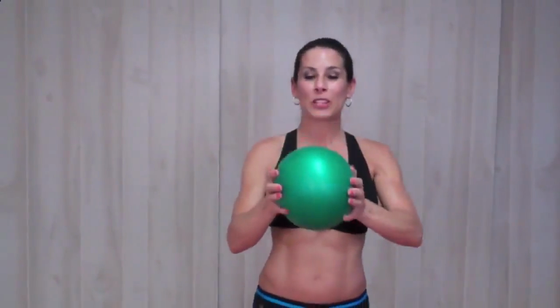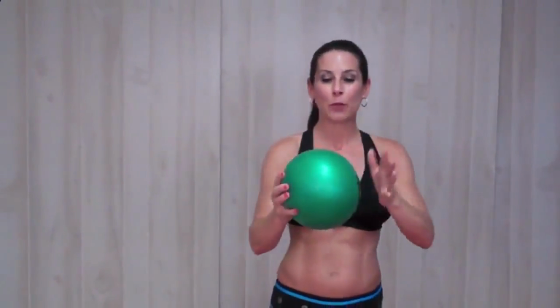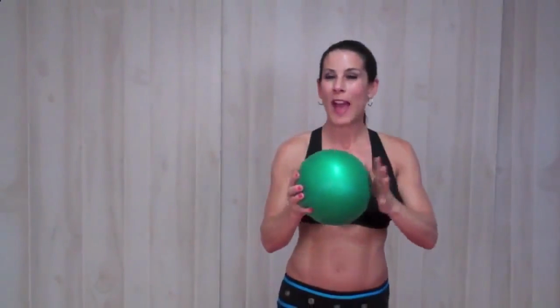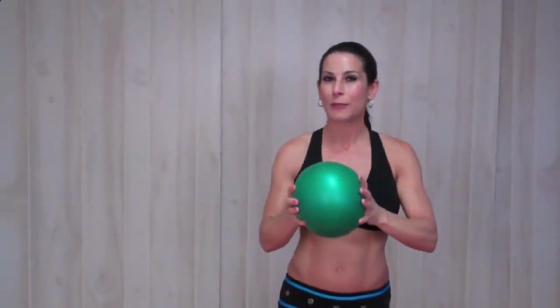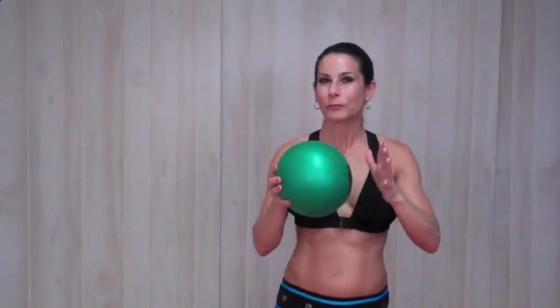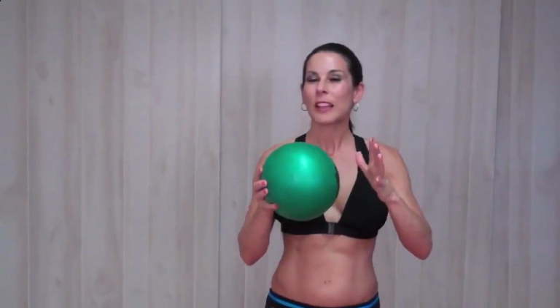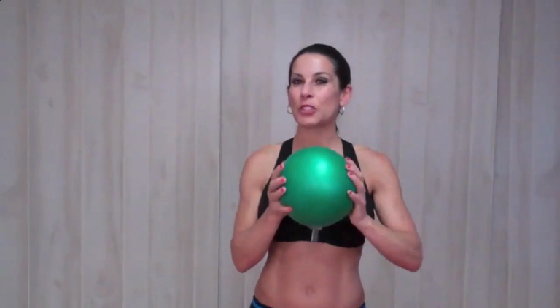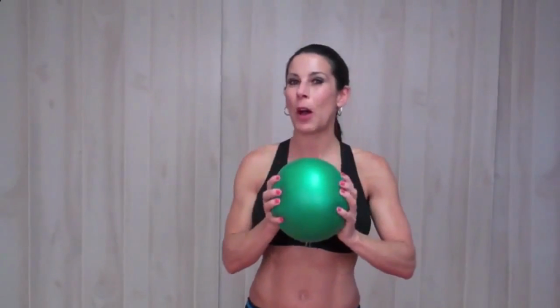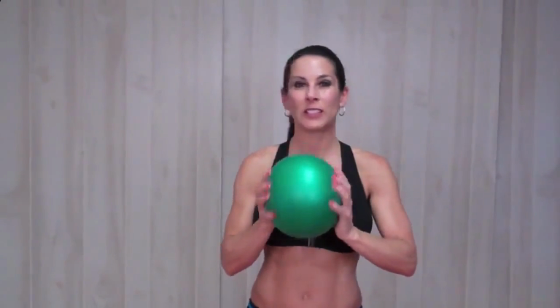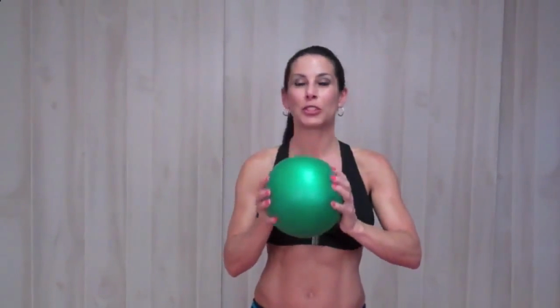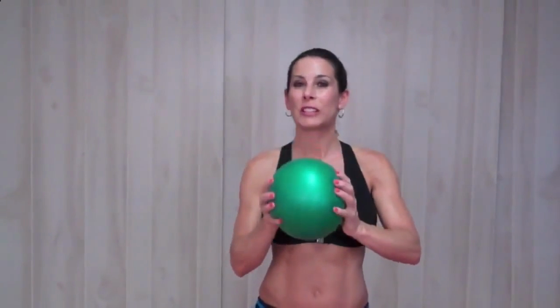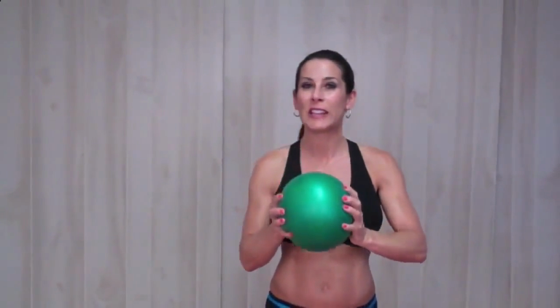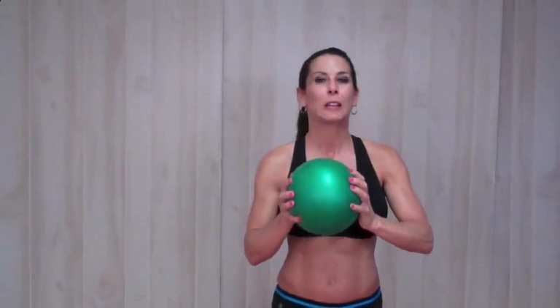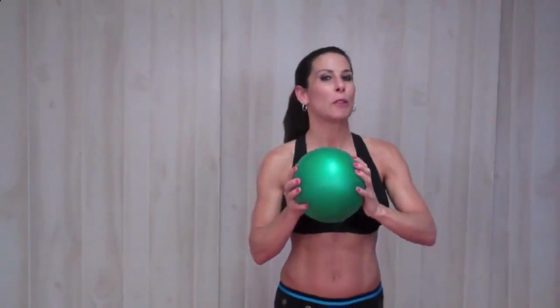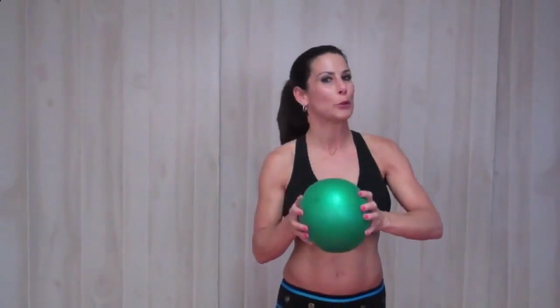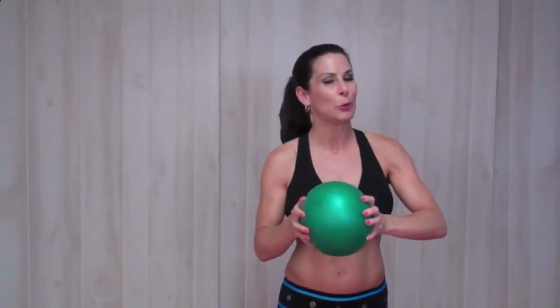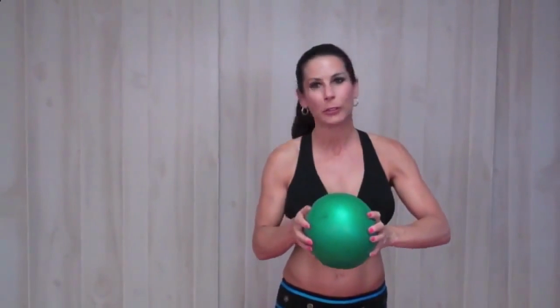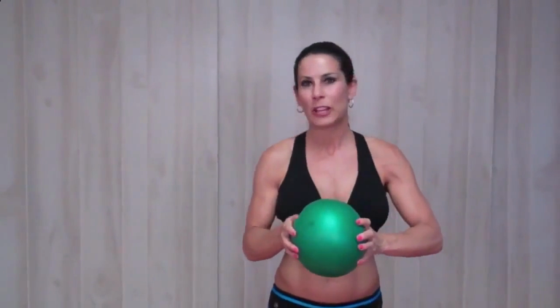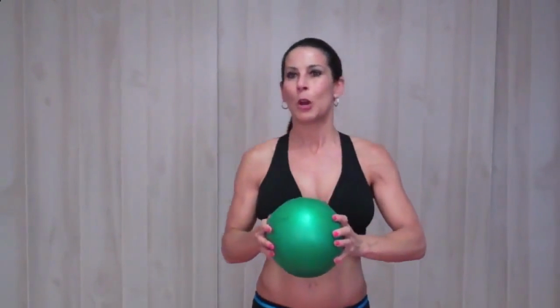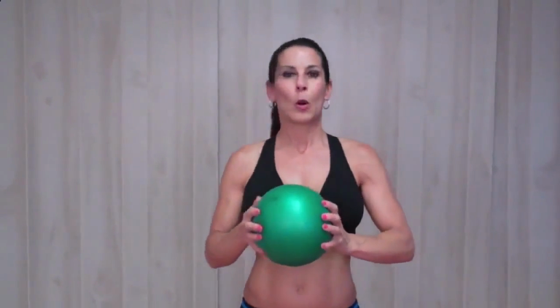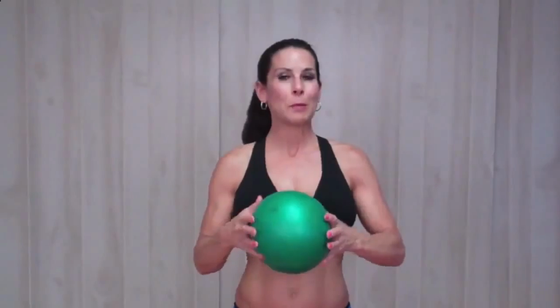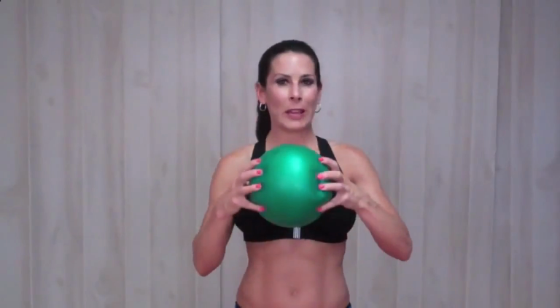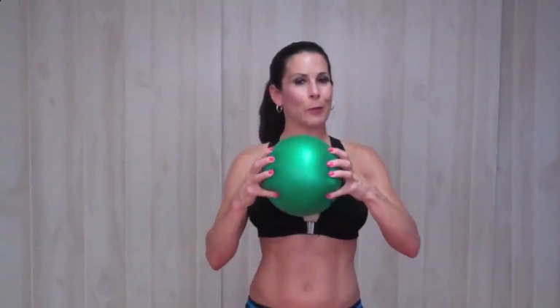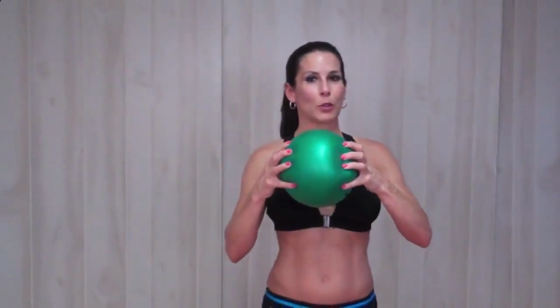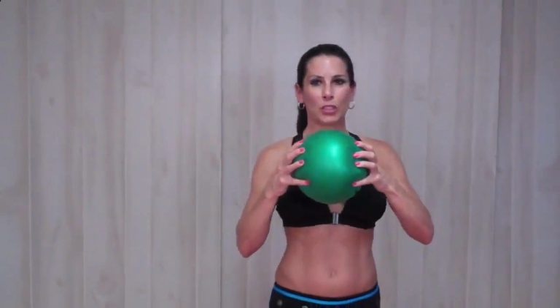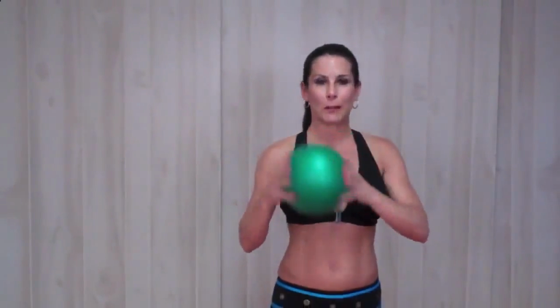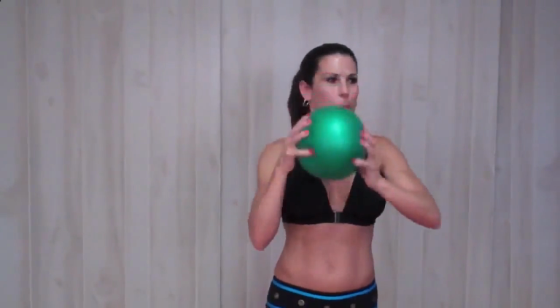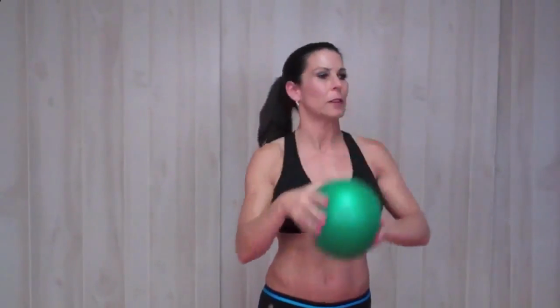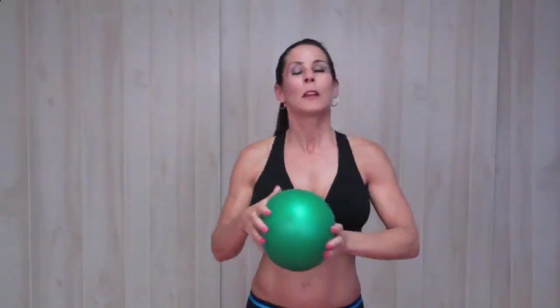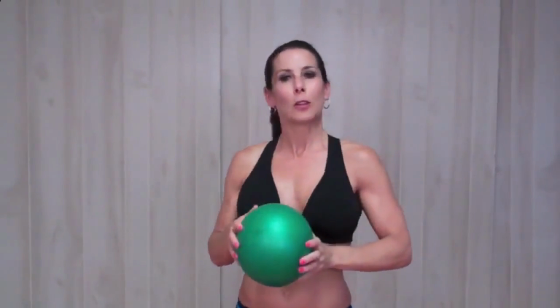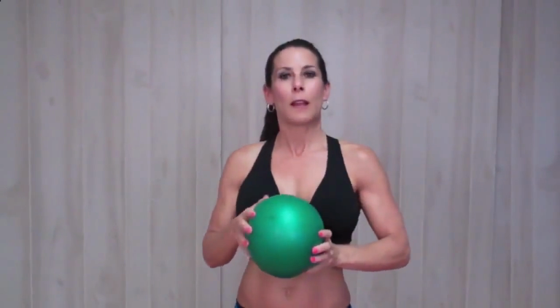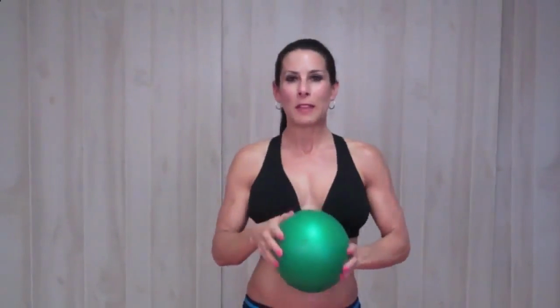First, if you have a squishy ball, this is what you're going to need. If you have a Bosu at your gym, or maybe your kids have one of those squishy balls that they play with, then go grab that.